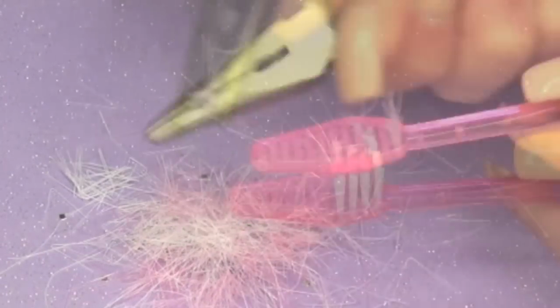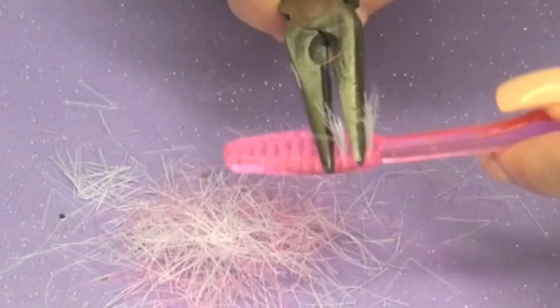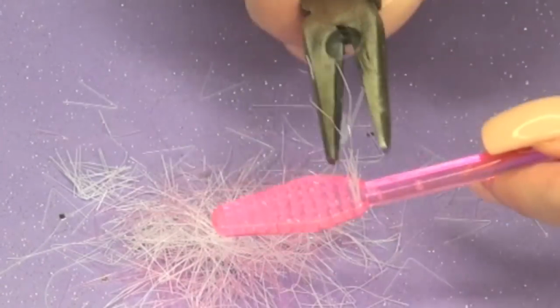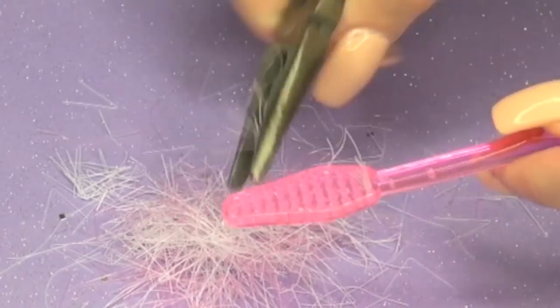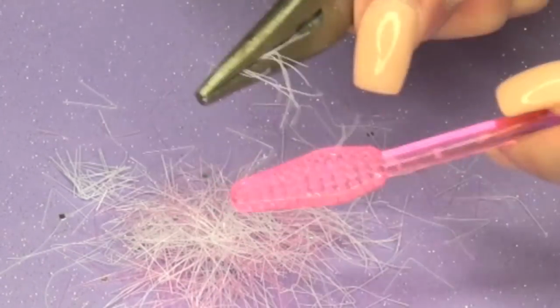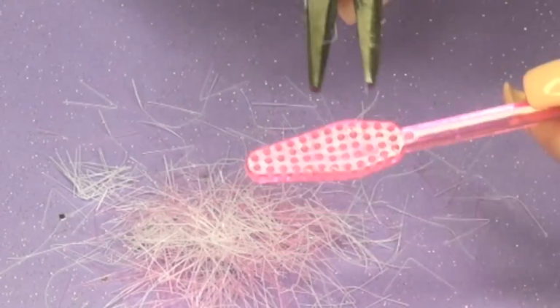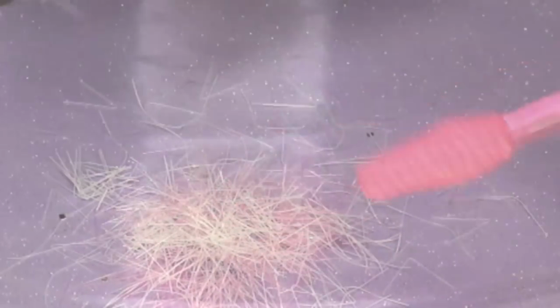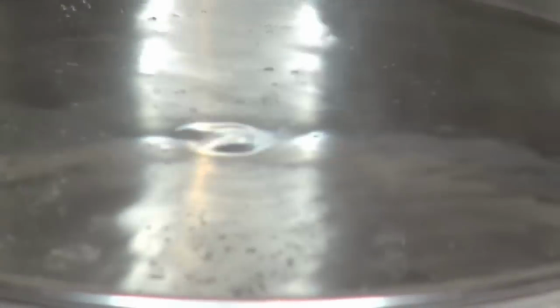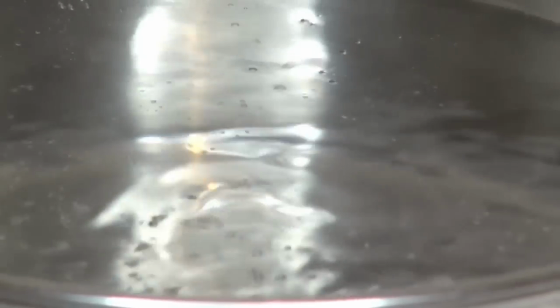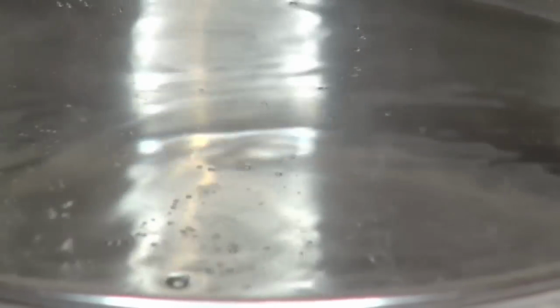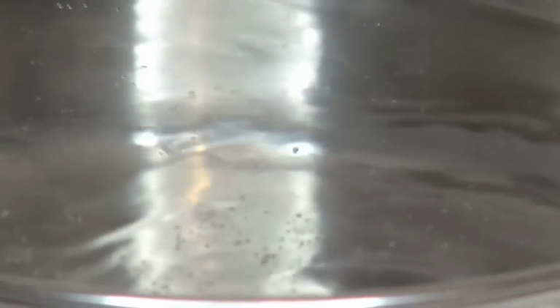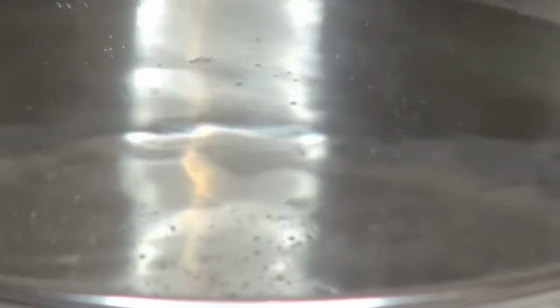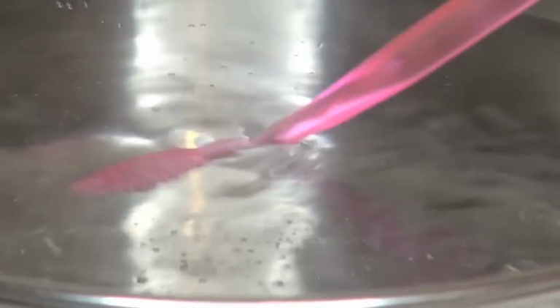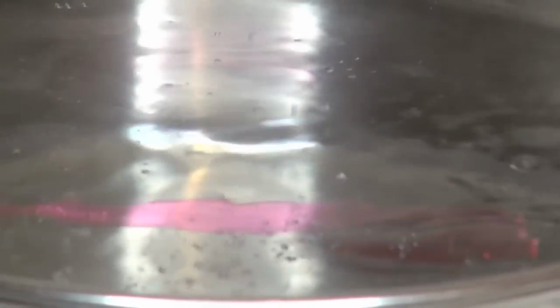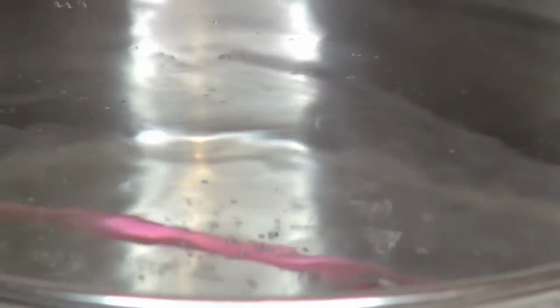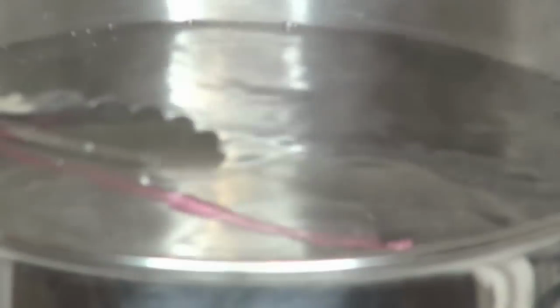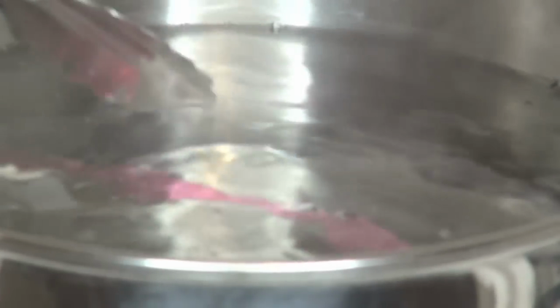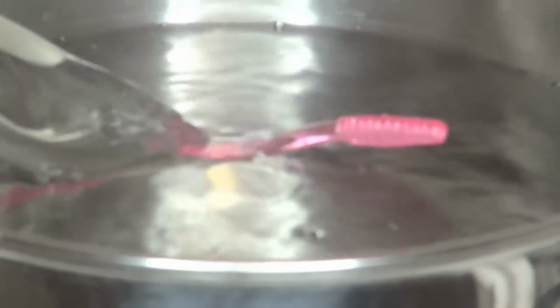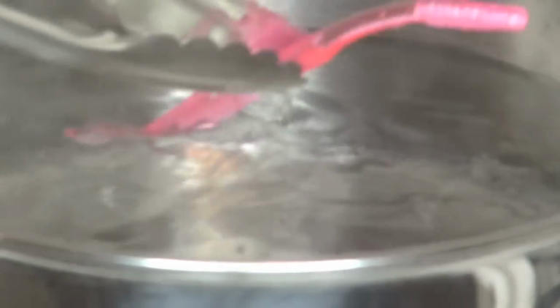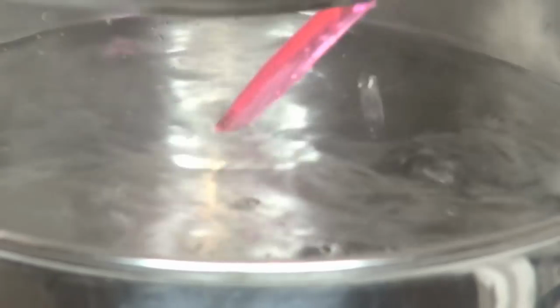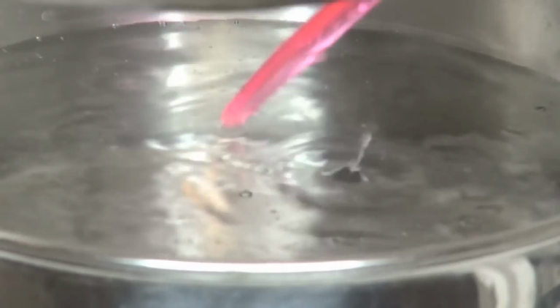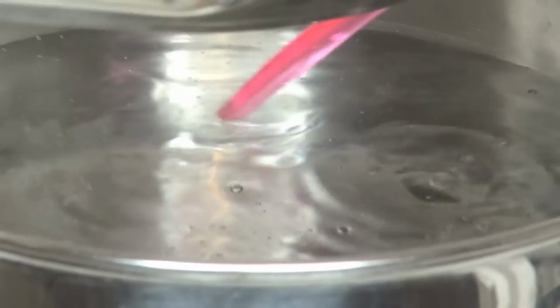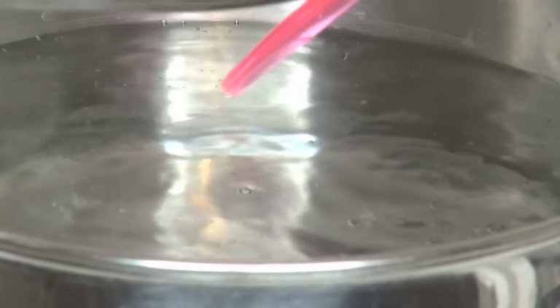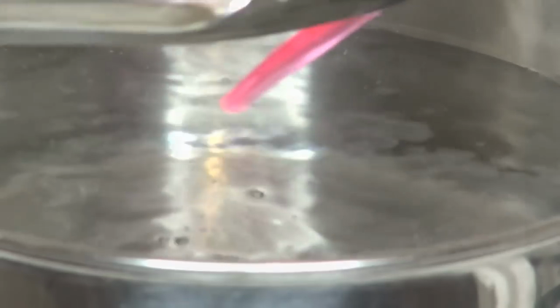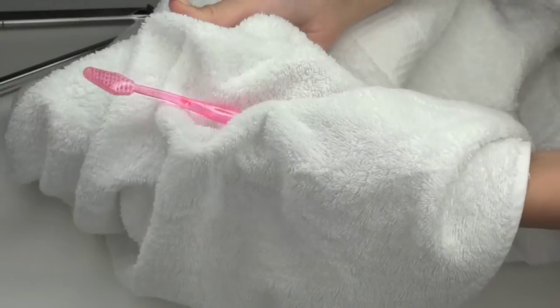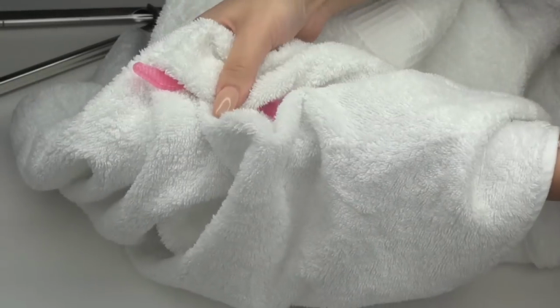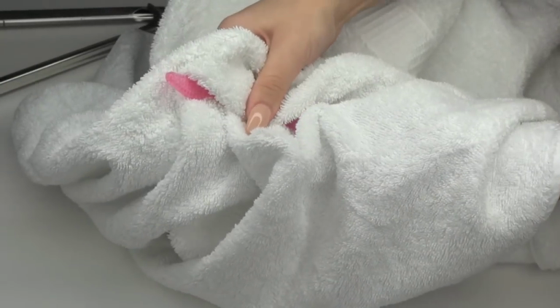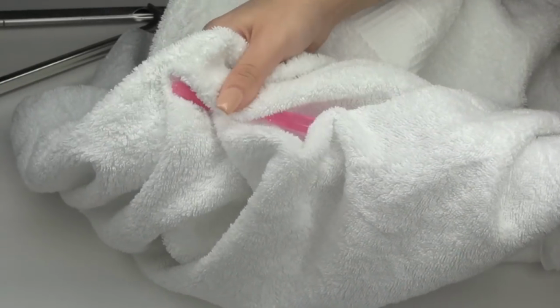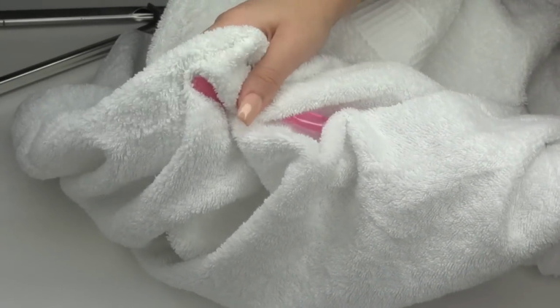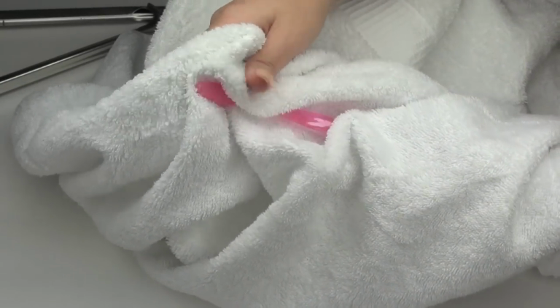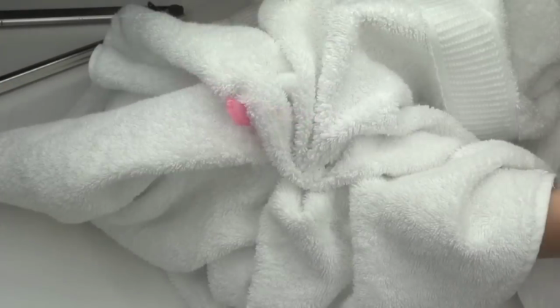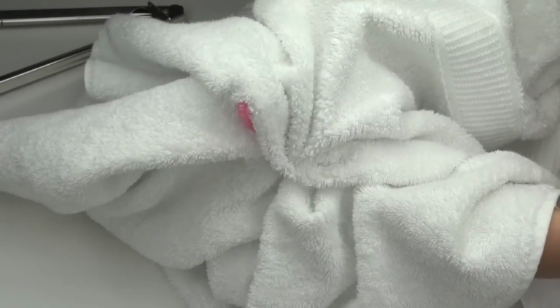Then I'm going to place the toothbrush inside a boiling pot of water and leave it there for about a minute, and then carefully — ask your parents to help you if you are younger — take the brush out from the pot and place it inside a towel and begin slowly molding it.